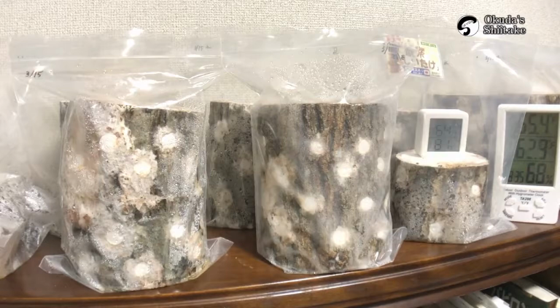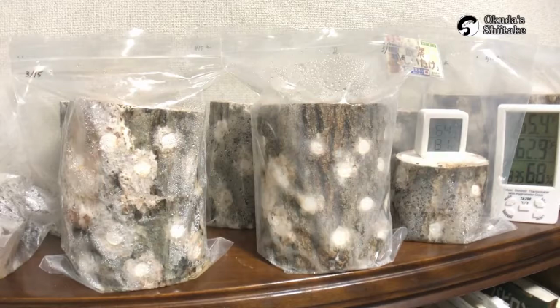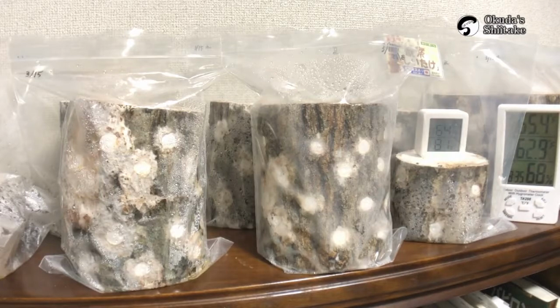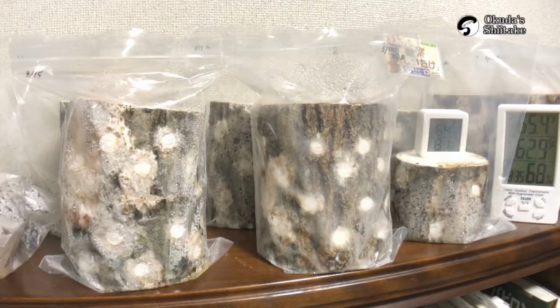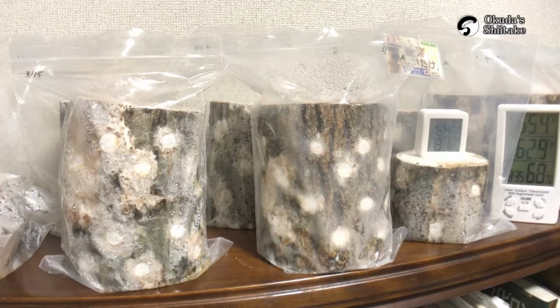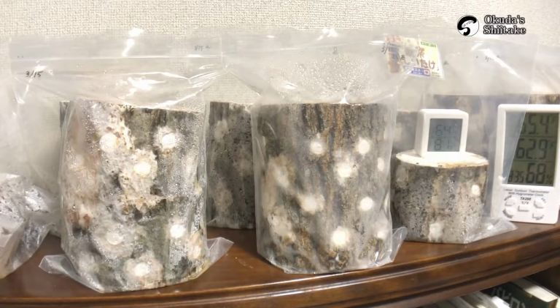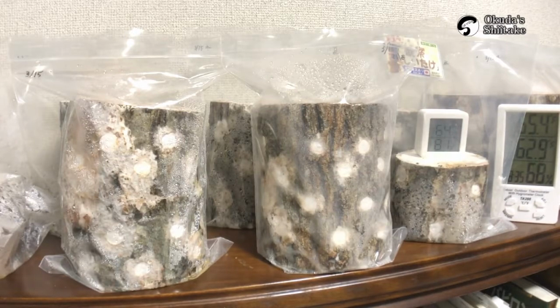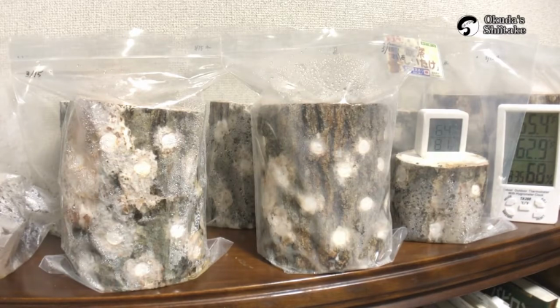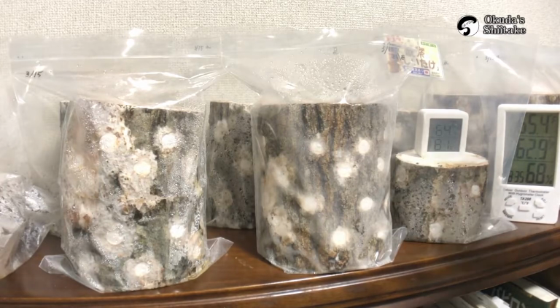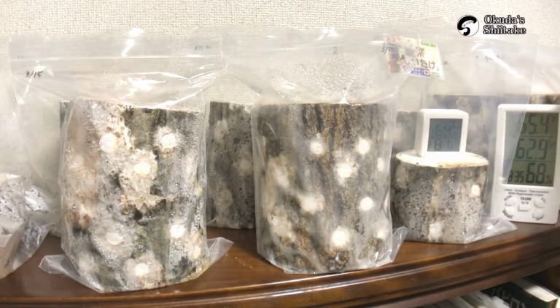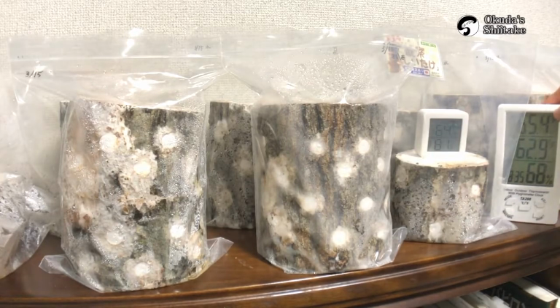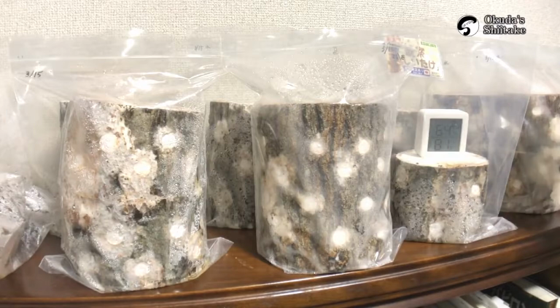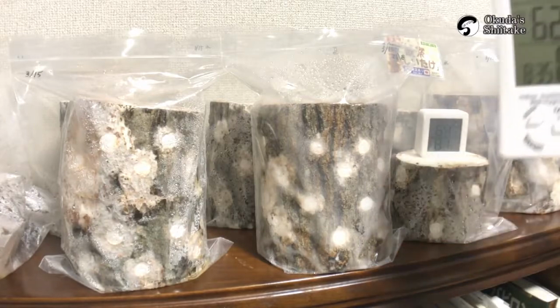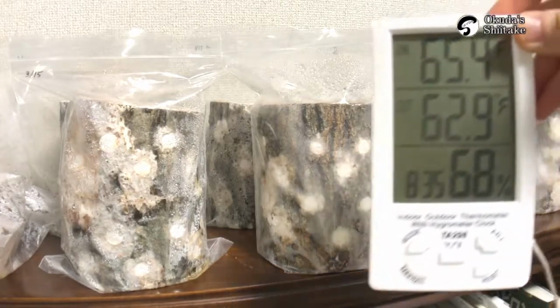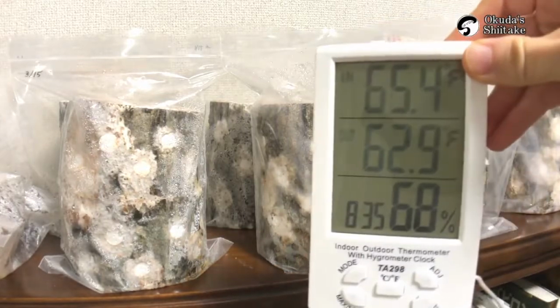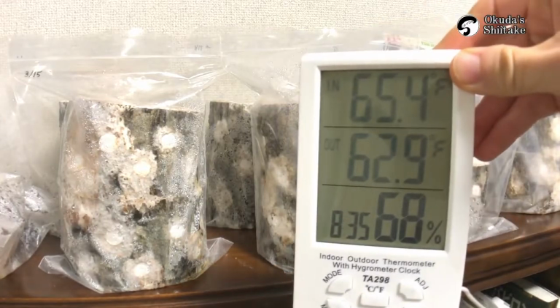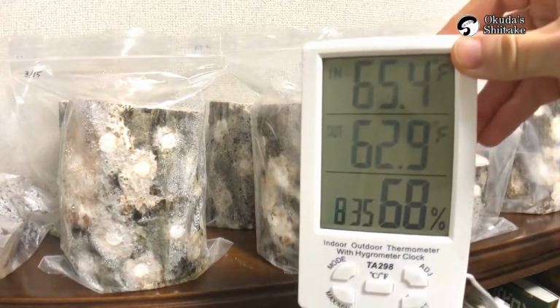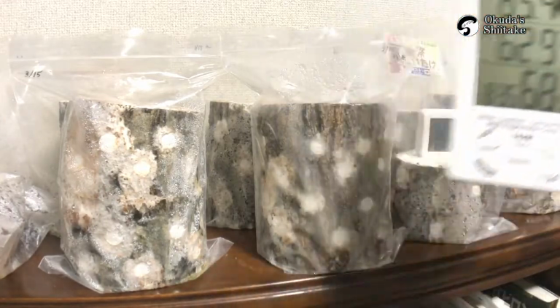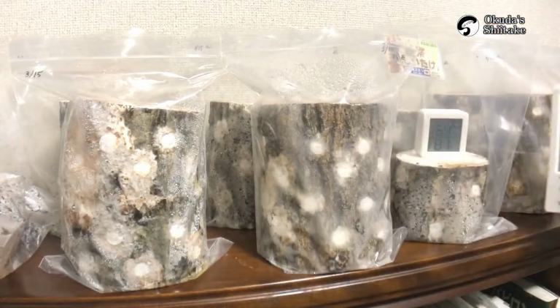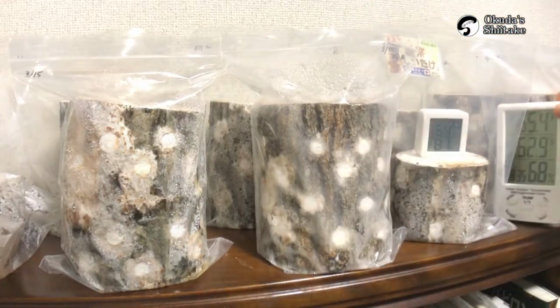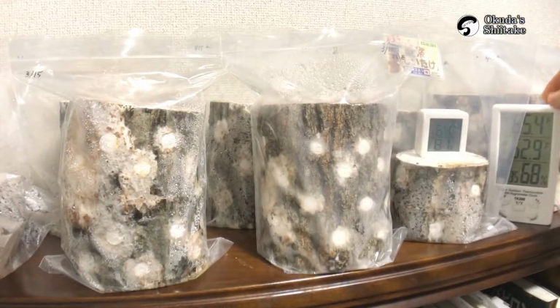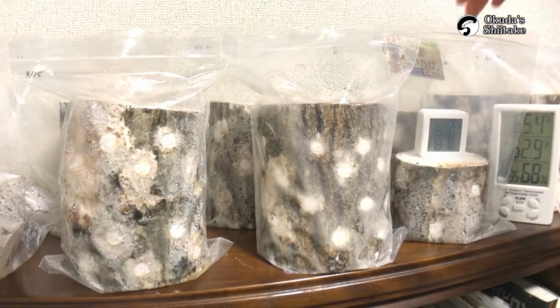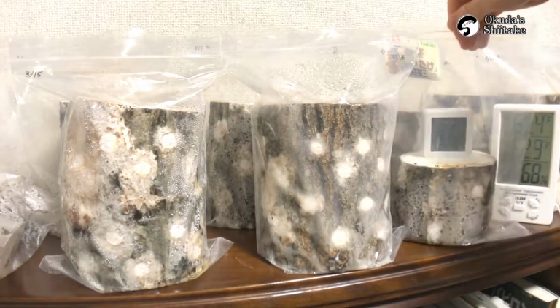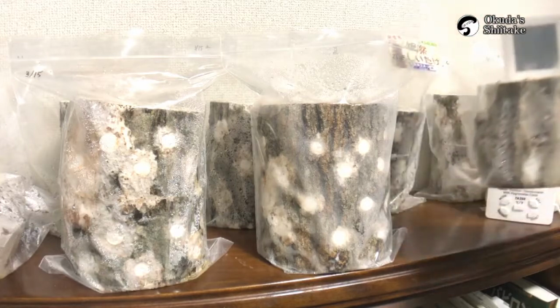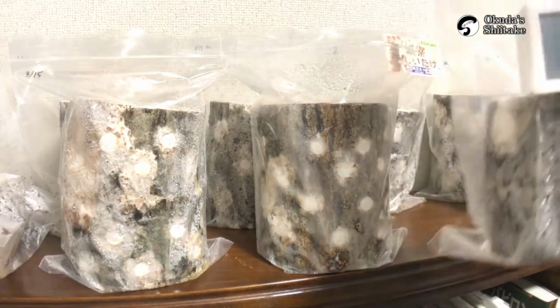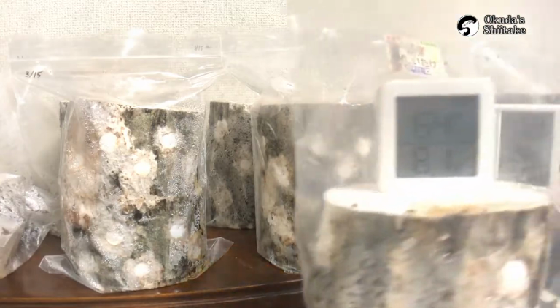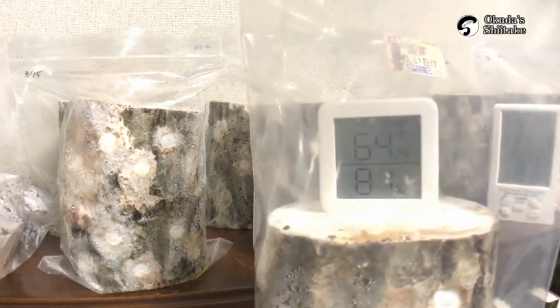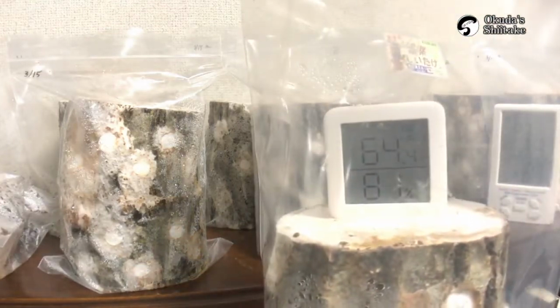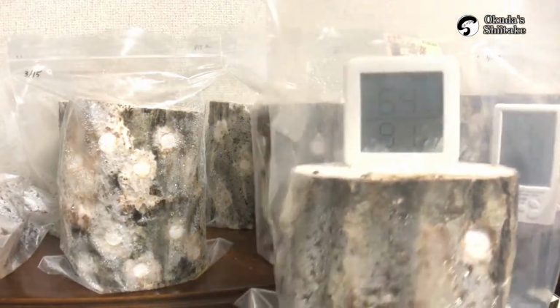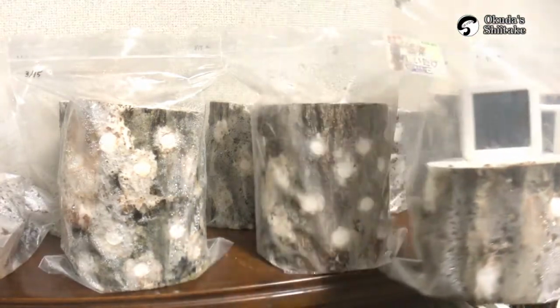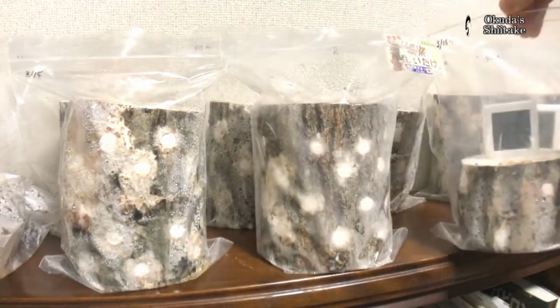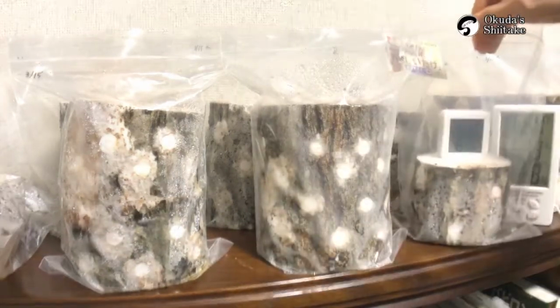Hello, this is Okutatsu Shiitake. It's been 46 days from the inoculation. It's 65.4 degrees Fahrenheit and 81% humidity.